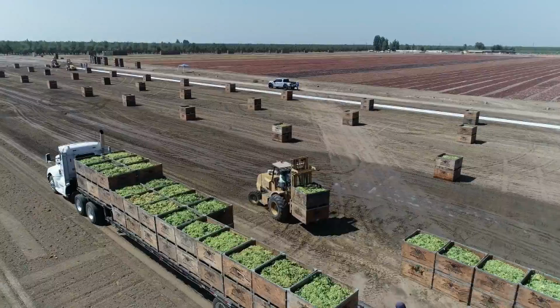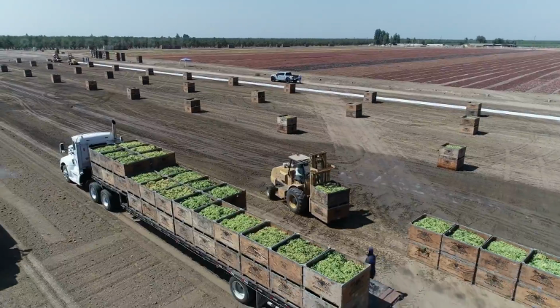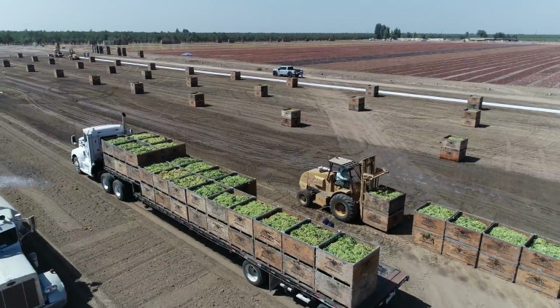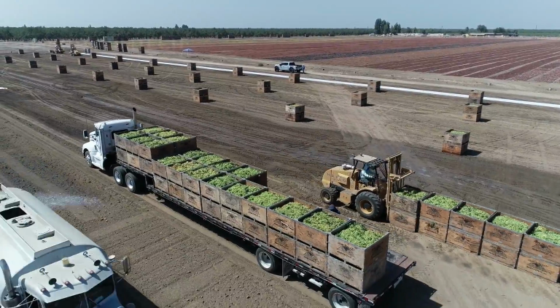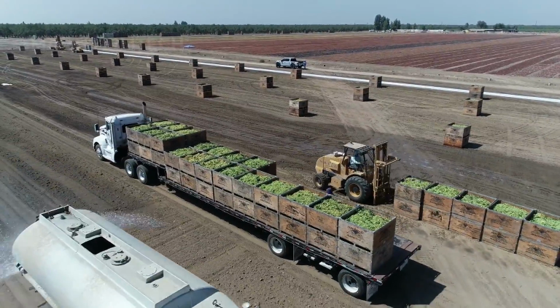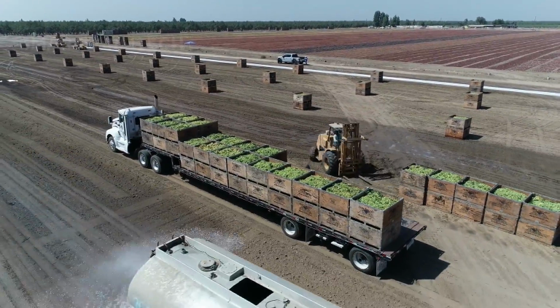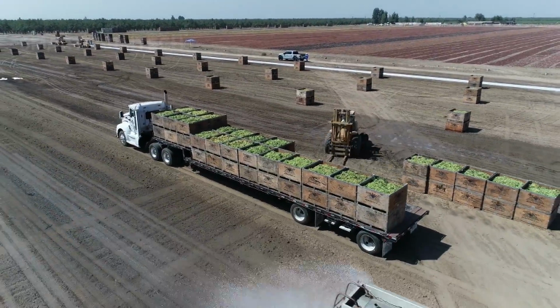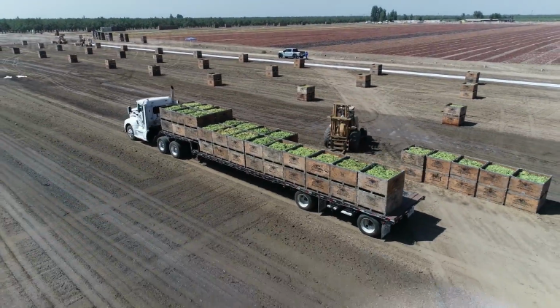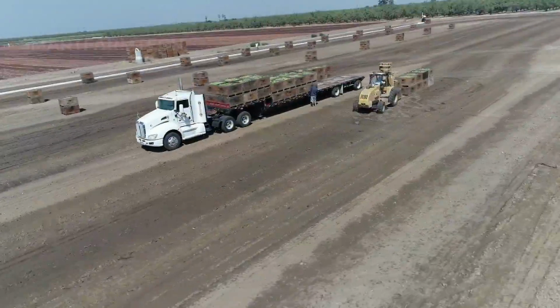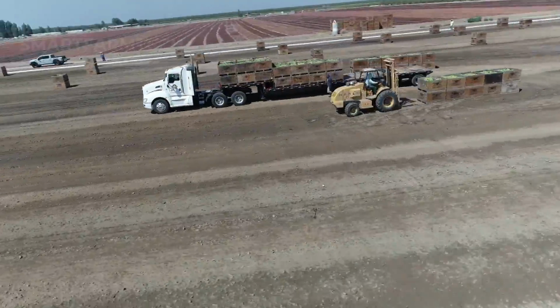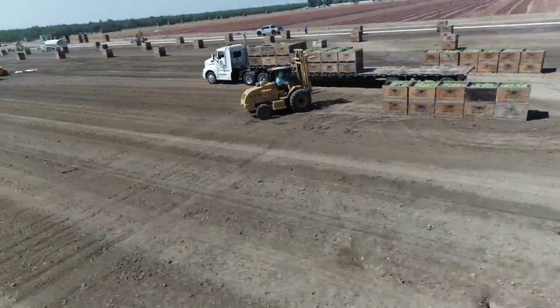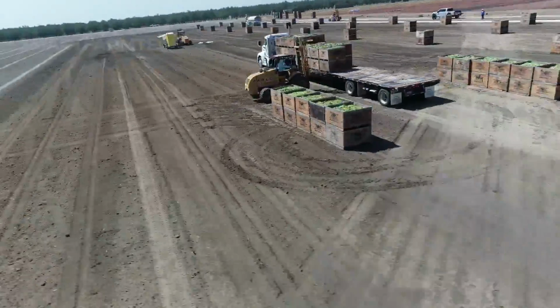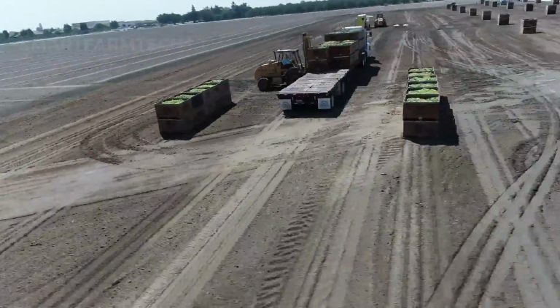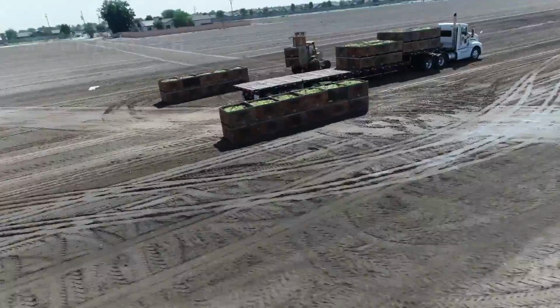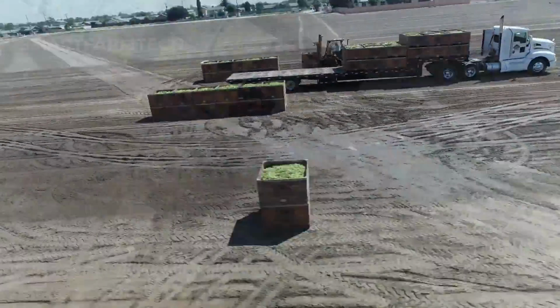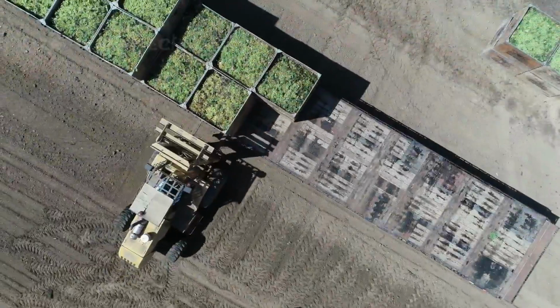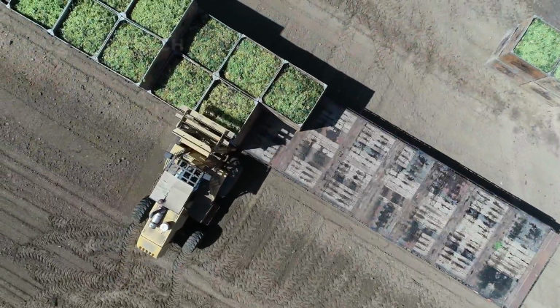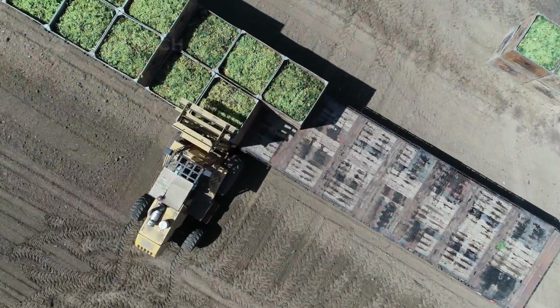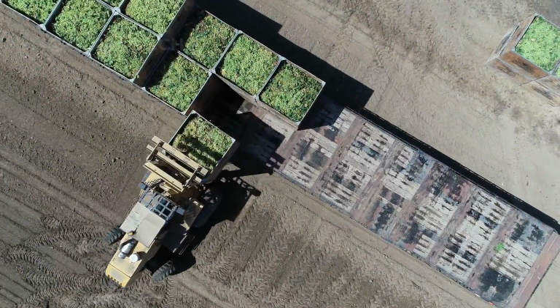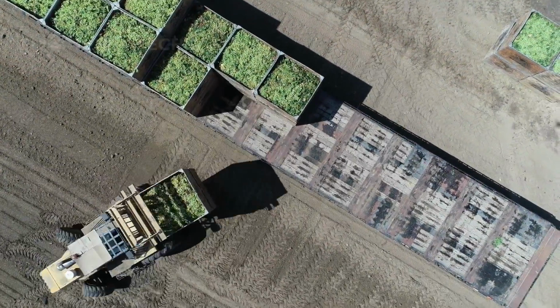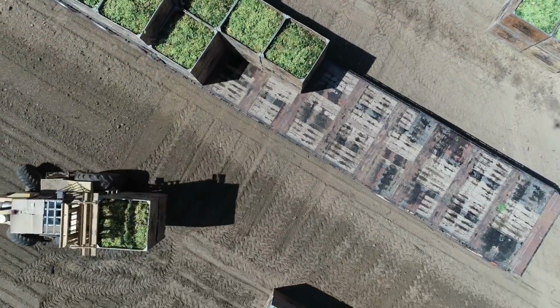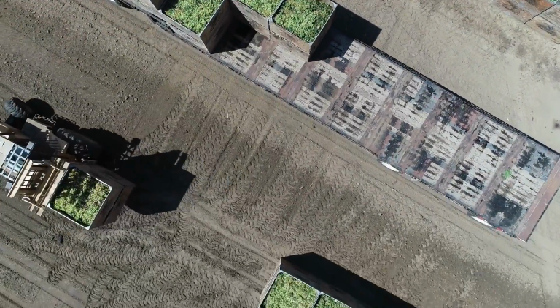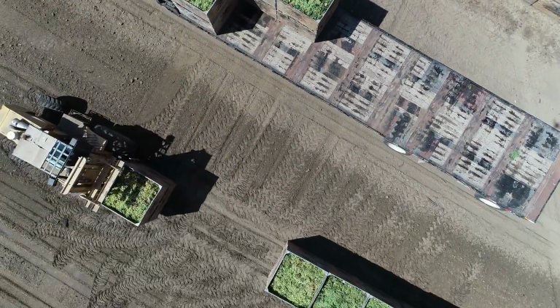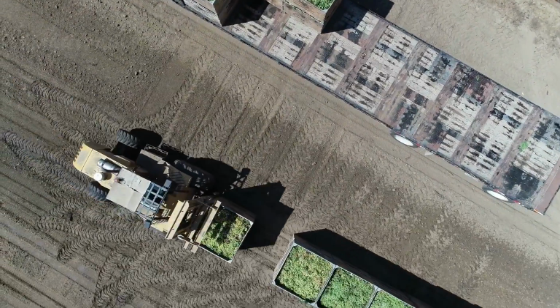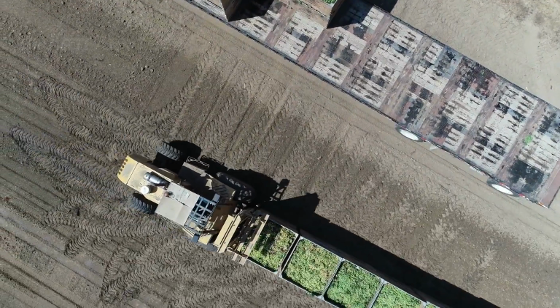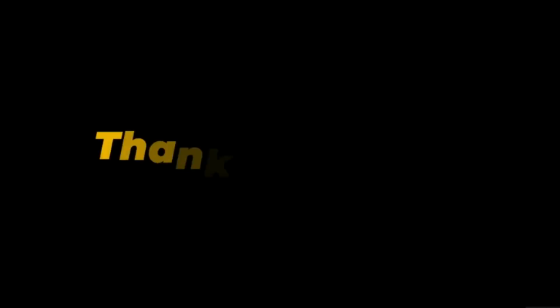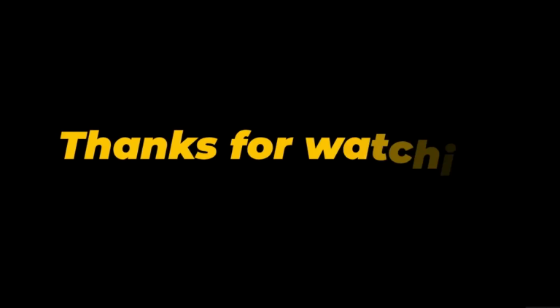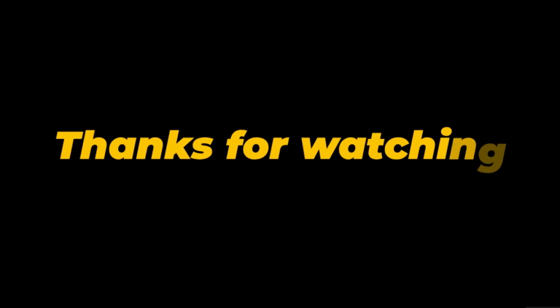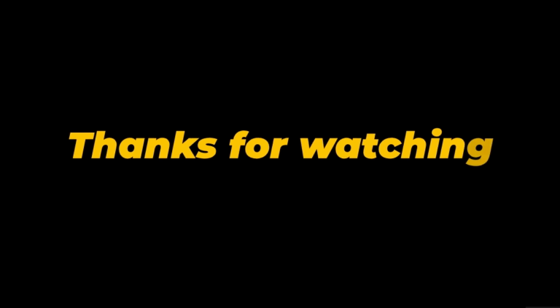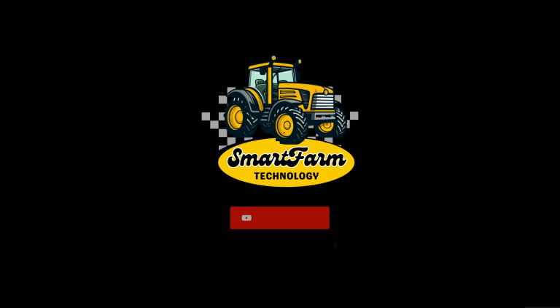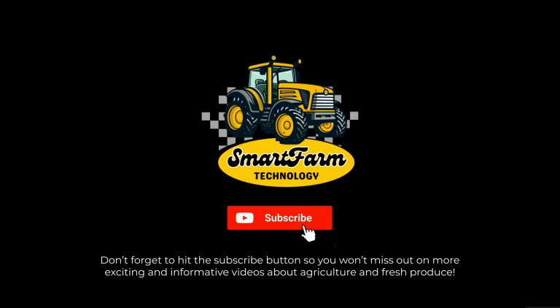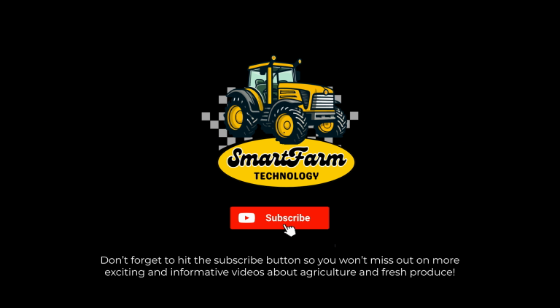We've covered each important step in growing, caring for, harvesting, and processing grapes in California. Thank you for watching, and see you in the next video.